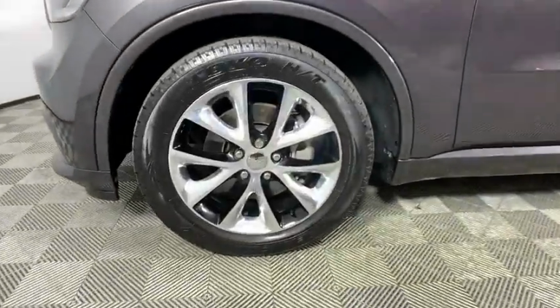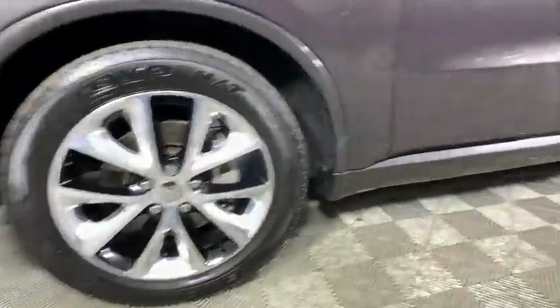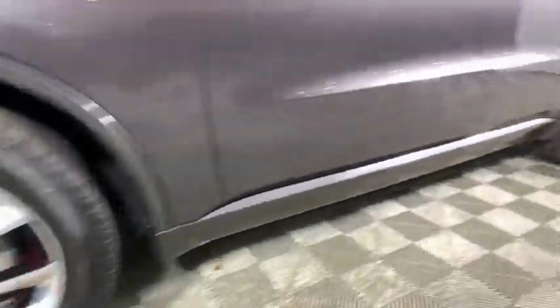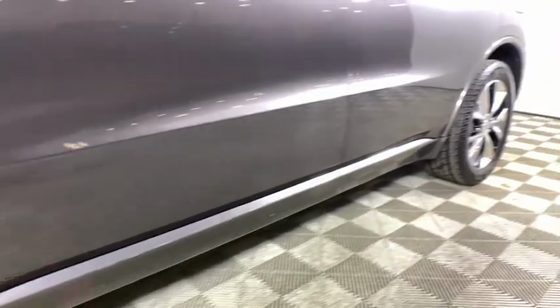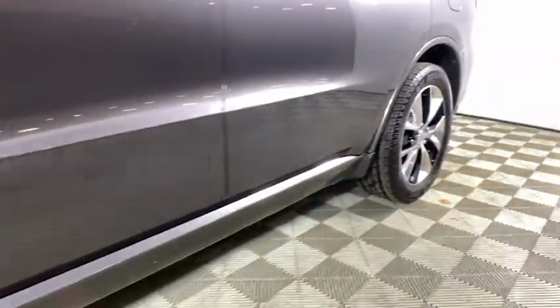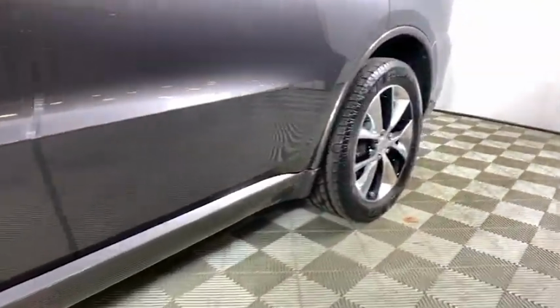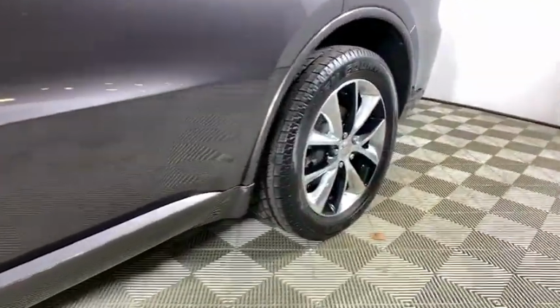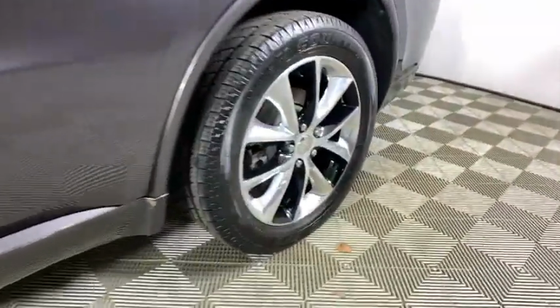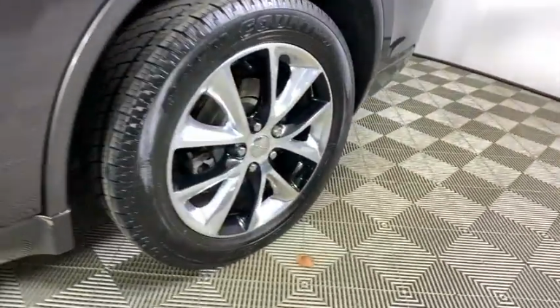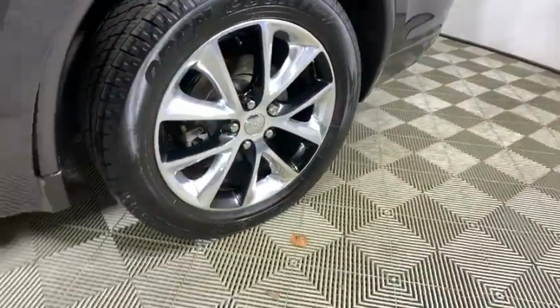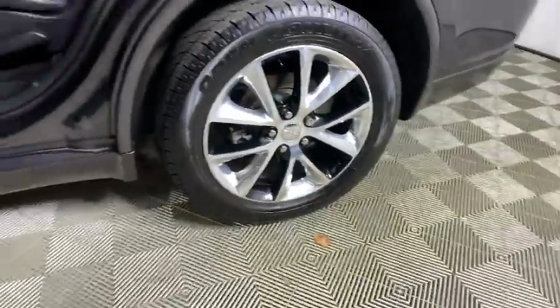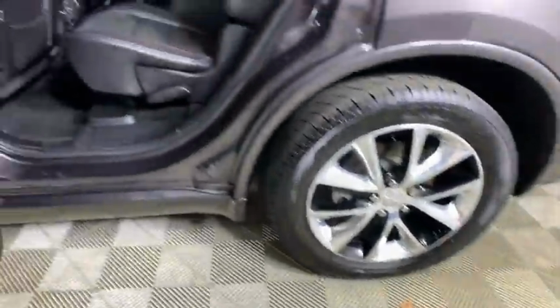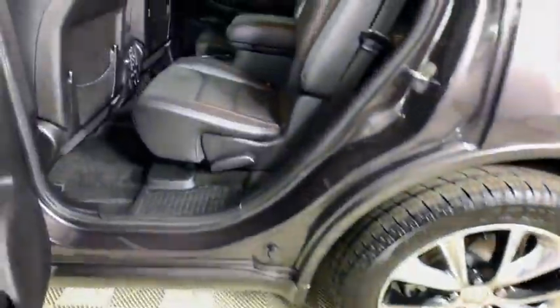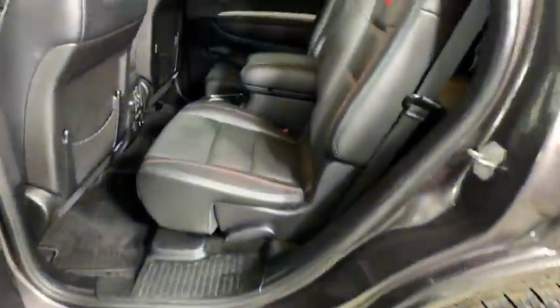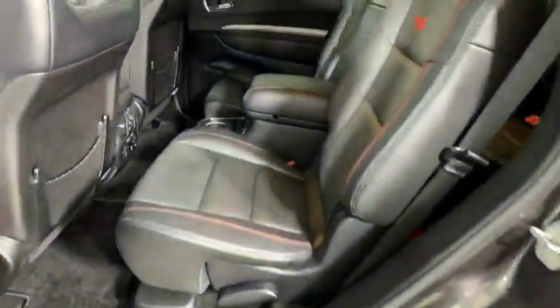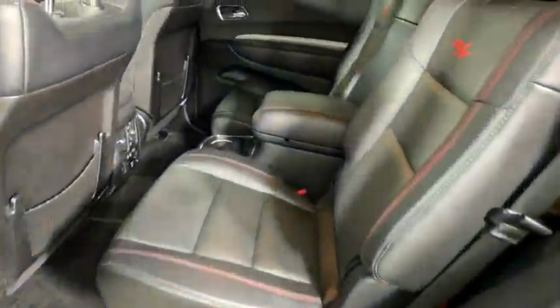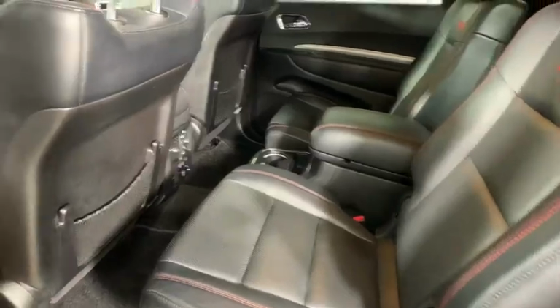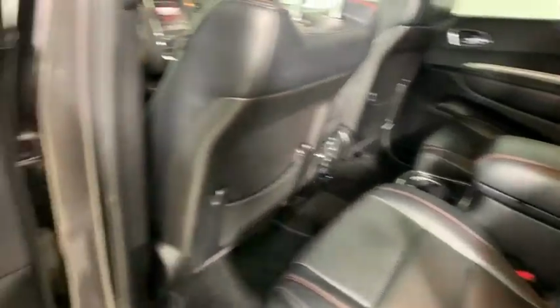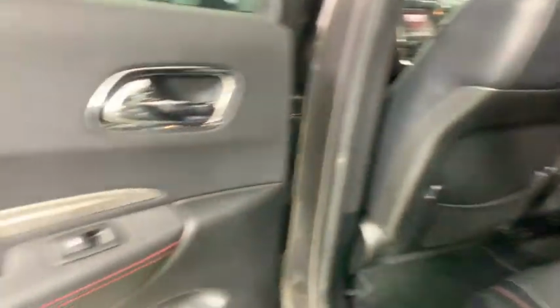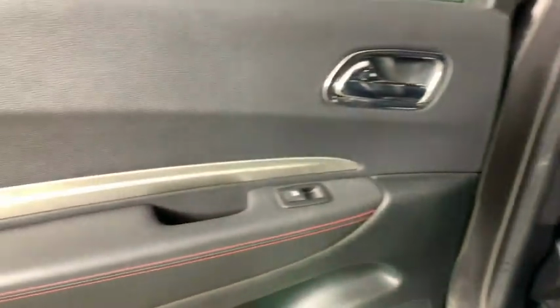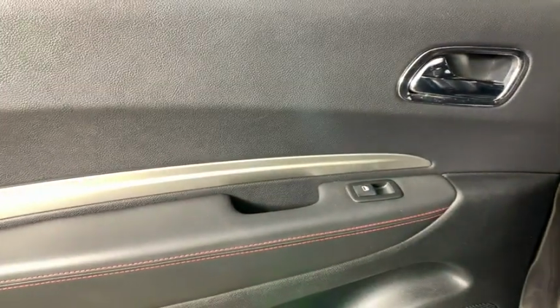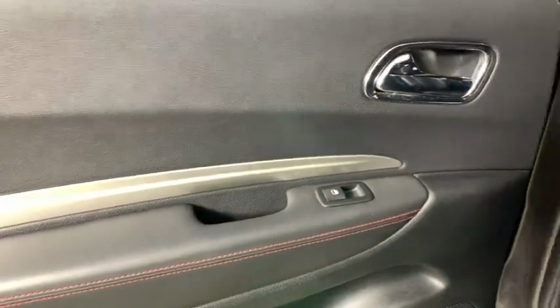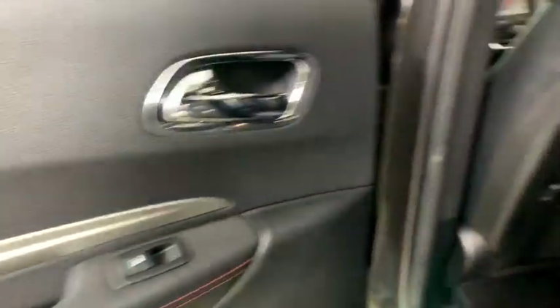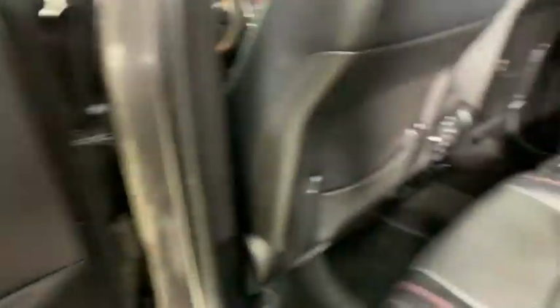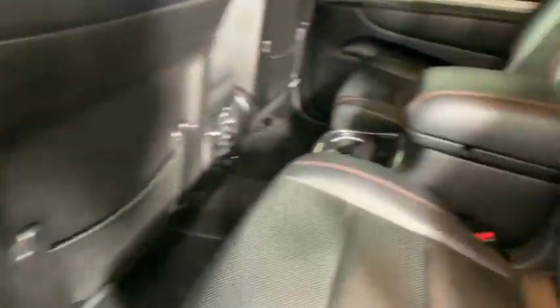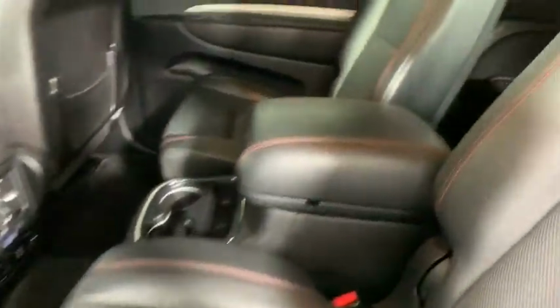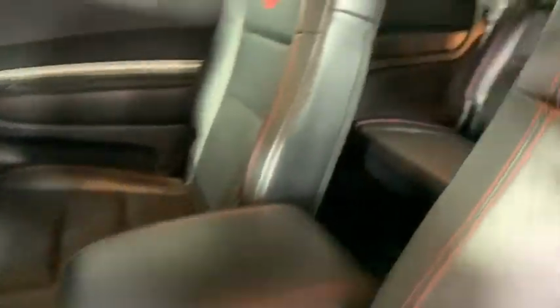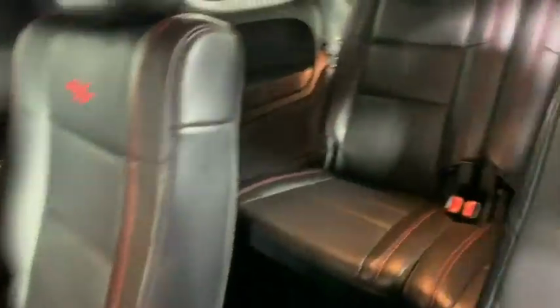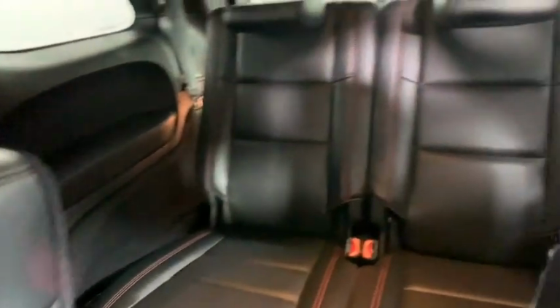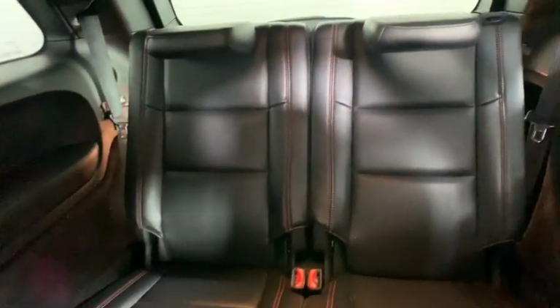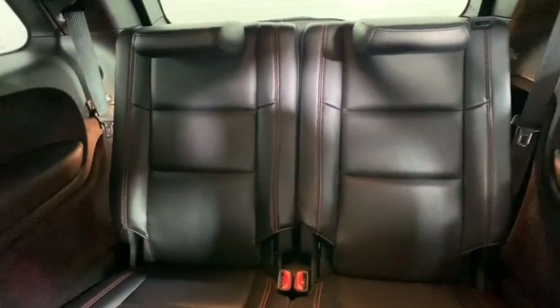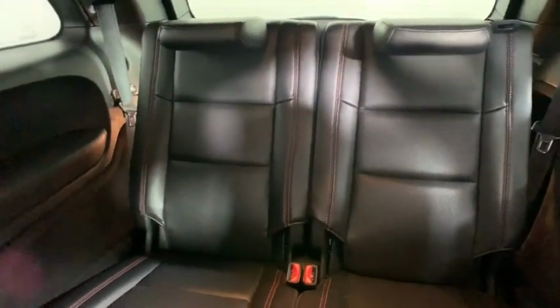This vehicle has less than 70,000 miles. Here are some of this vehicle's great options: traction control, power passenger seat, power liftgate, dual airbags, power steering, alloy wheels, four-wheel disc brakes.